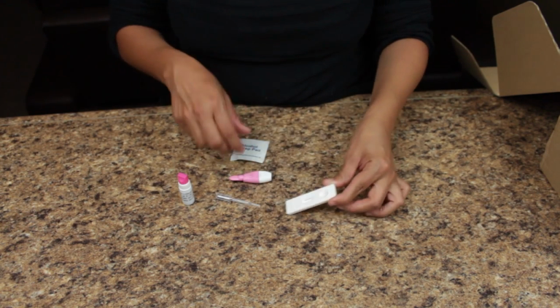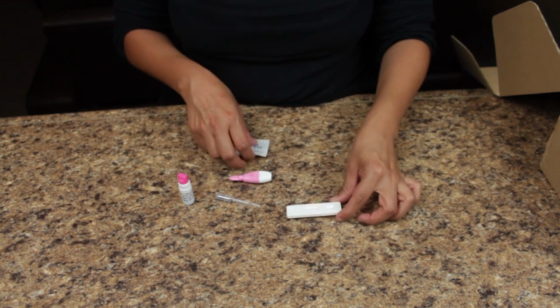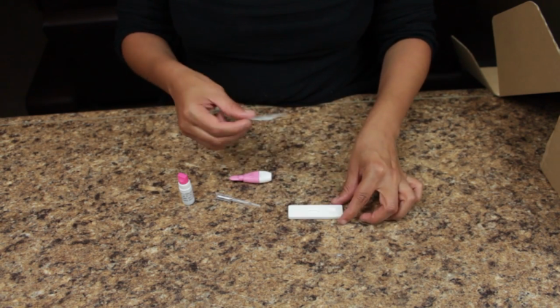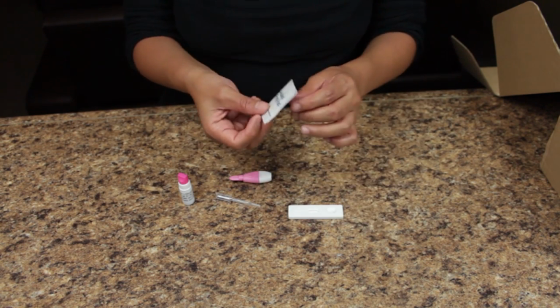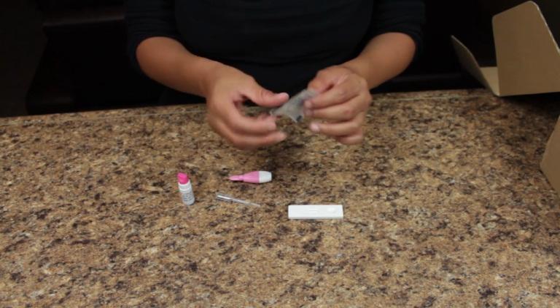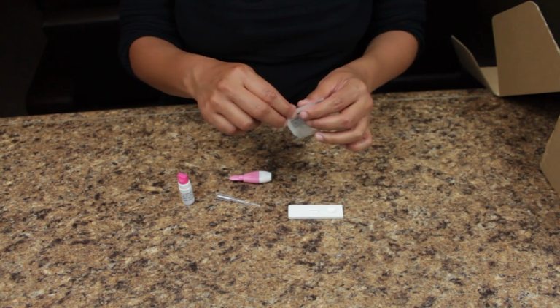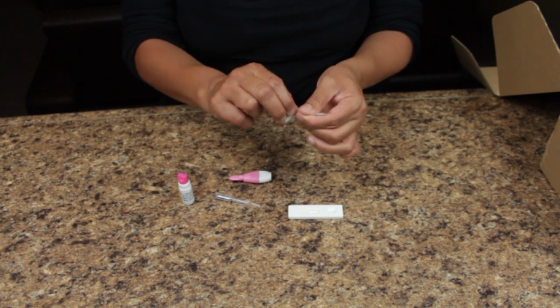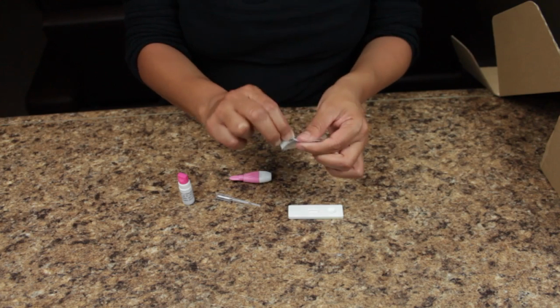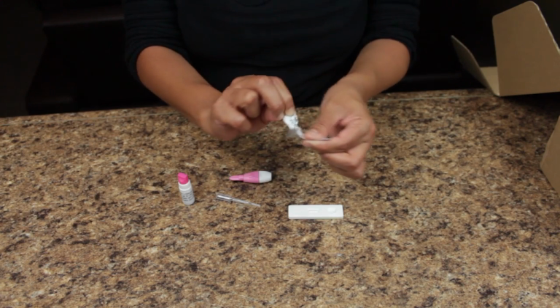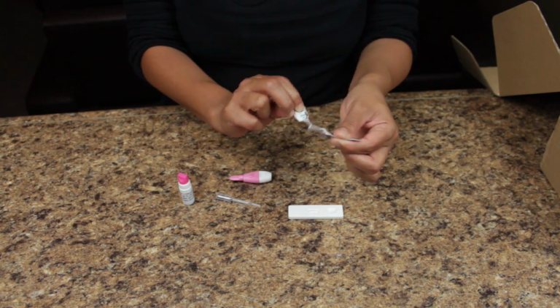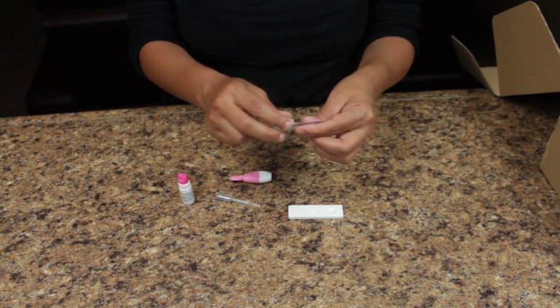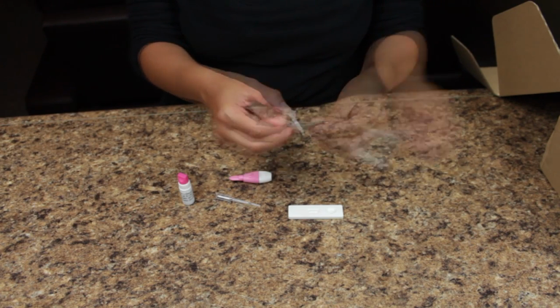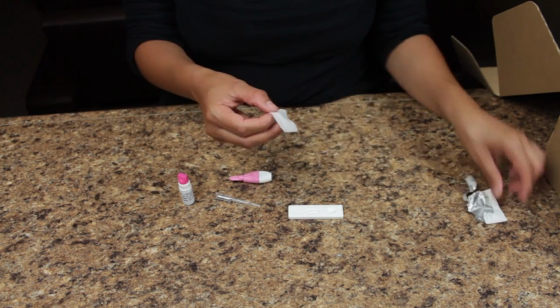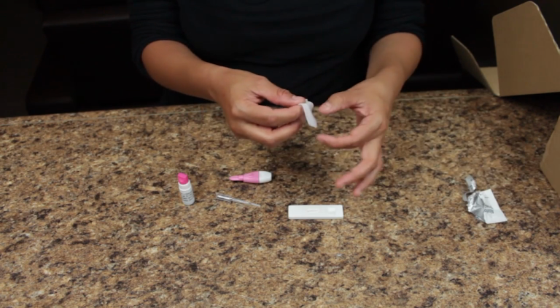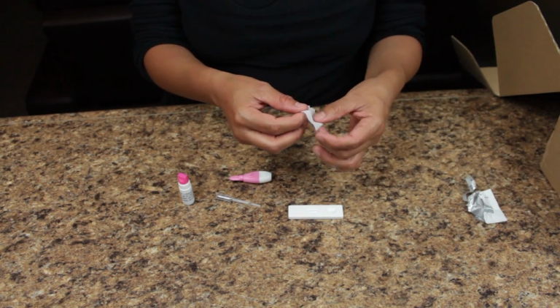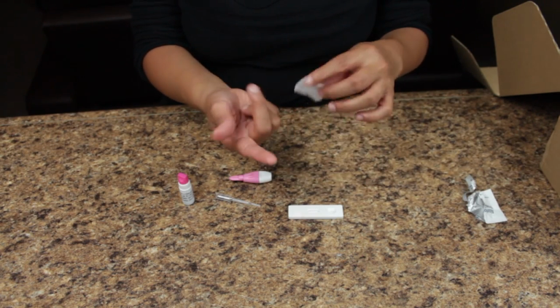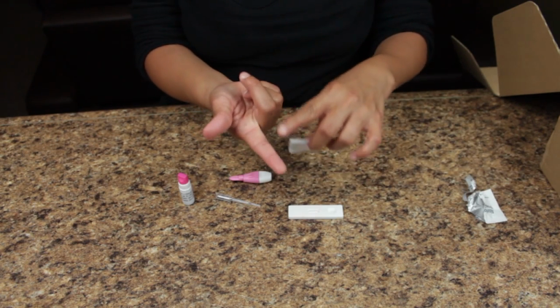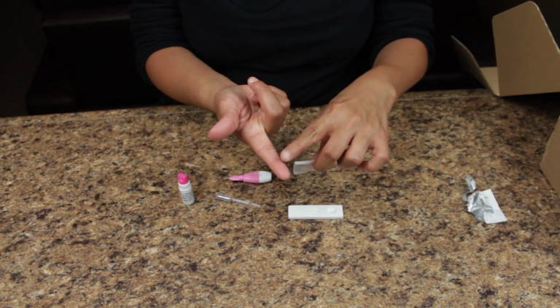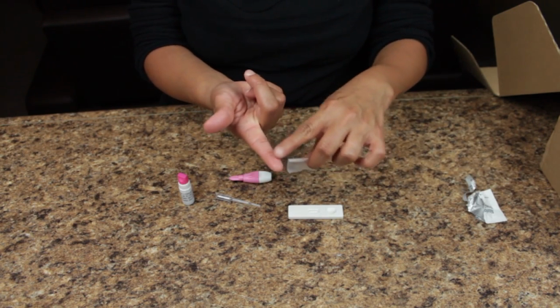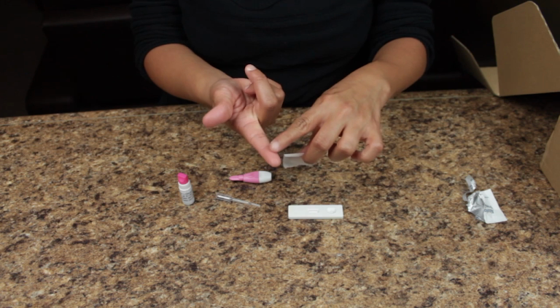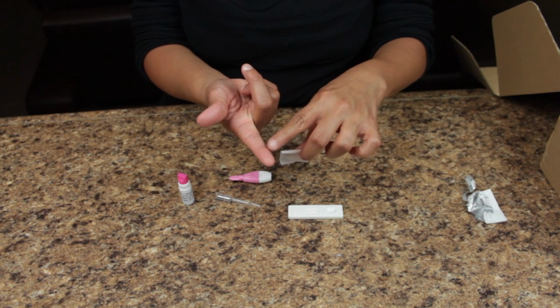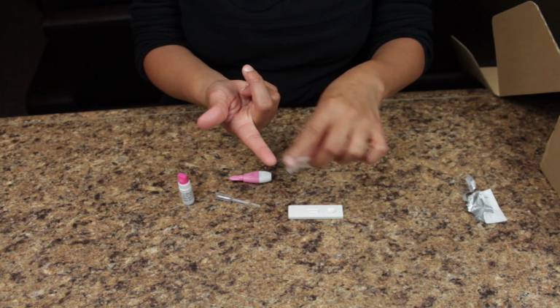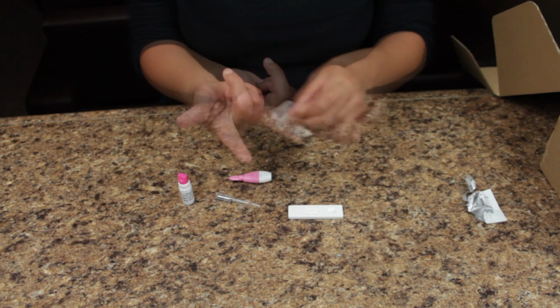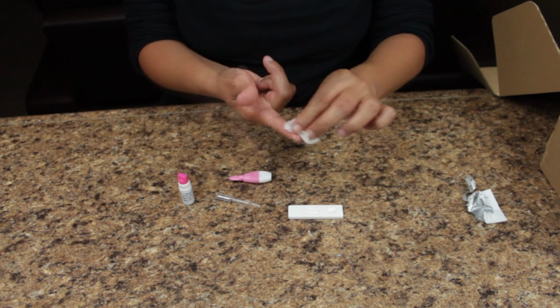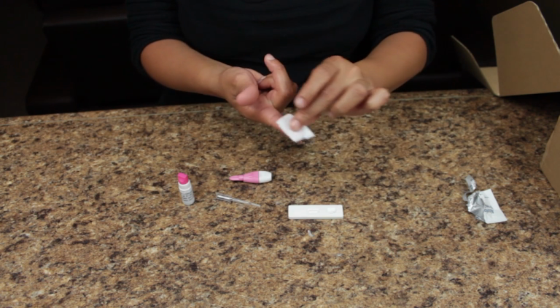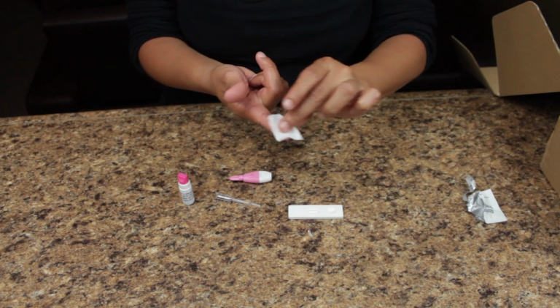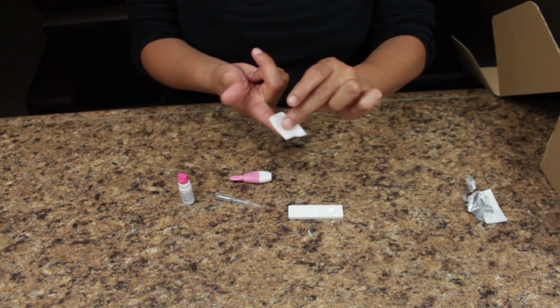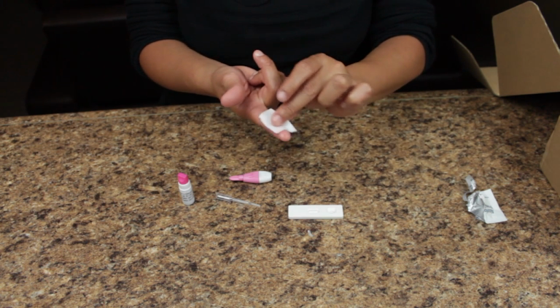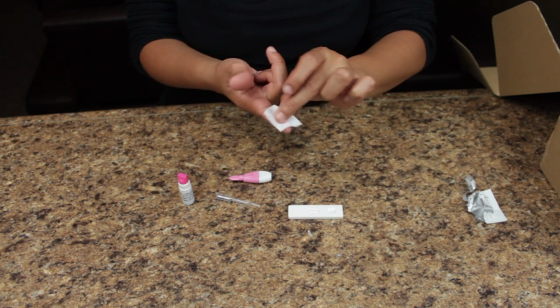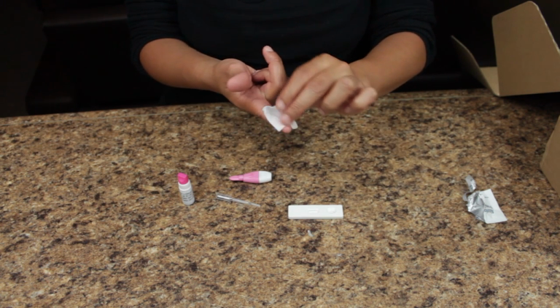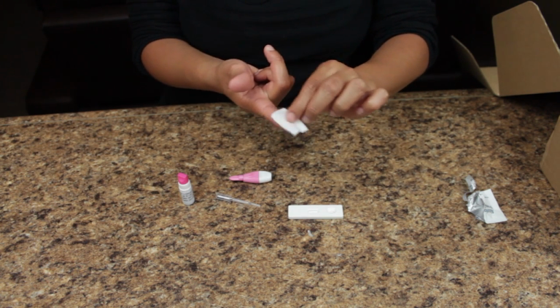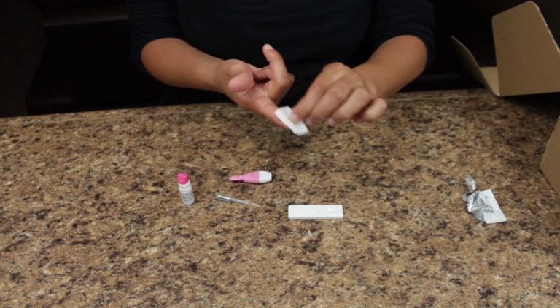Begin by opening the alcohol pad and sterilize the finger to be tested. You will get the best results drawing the blood from the inside surface of the finger. Clean the entire tip of your finger by rubbing thoroughly for 15 seconds.